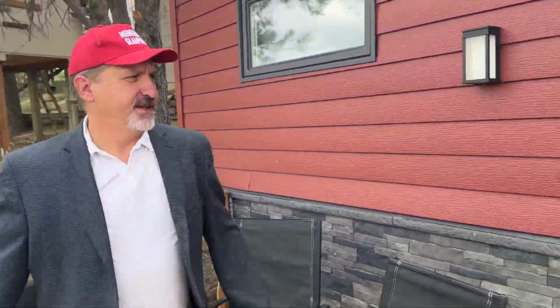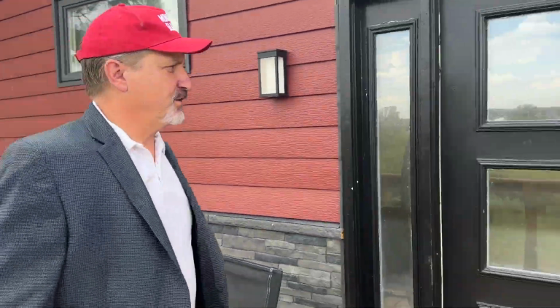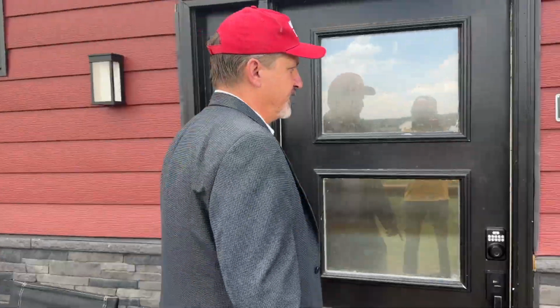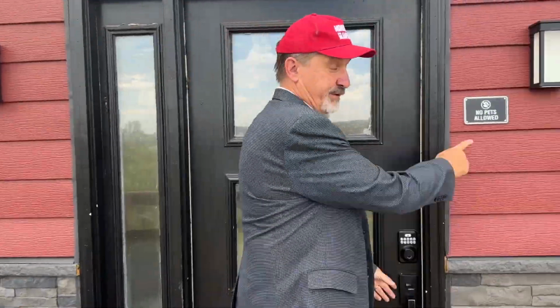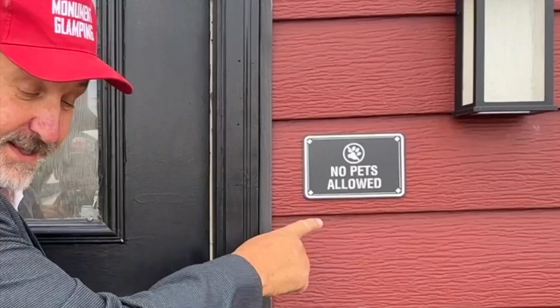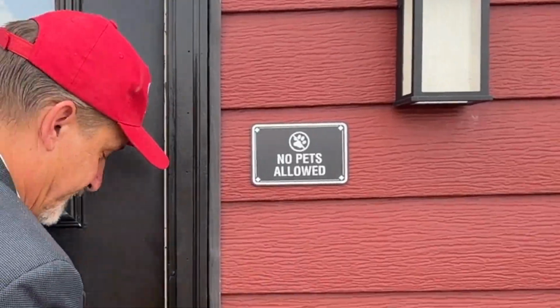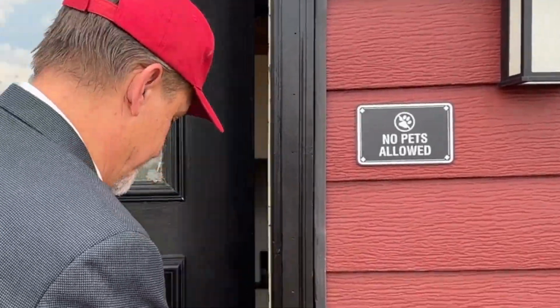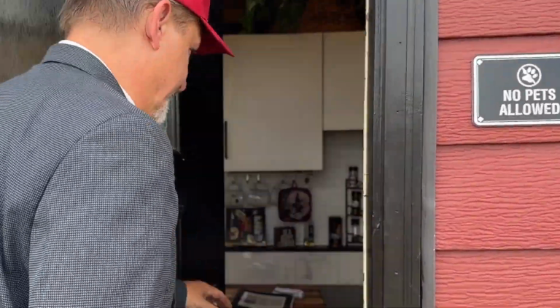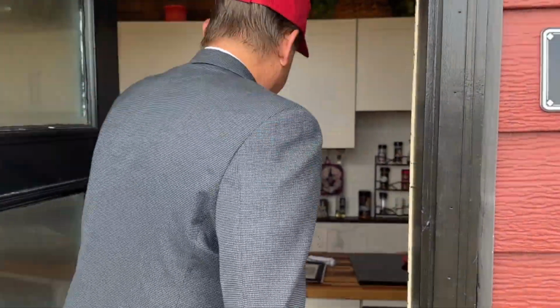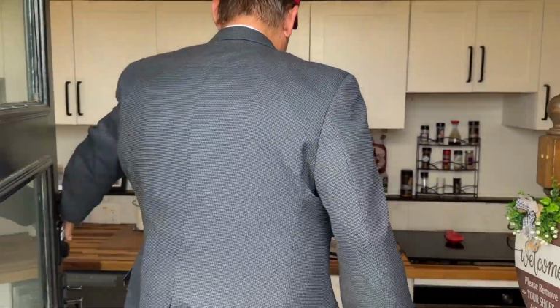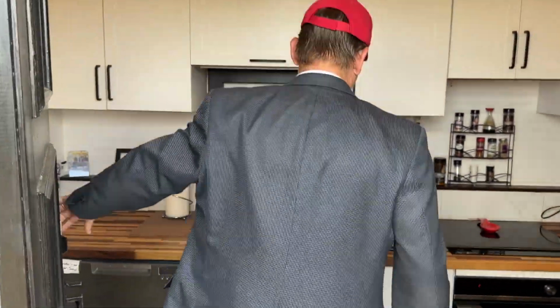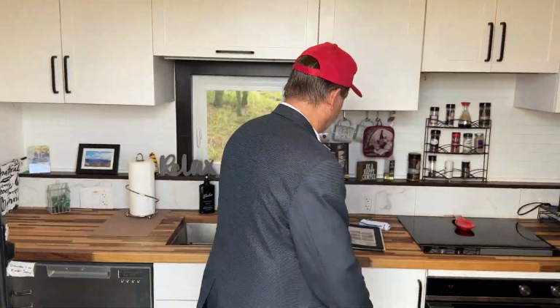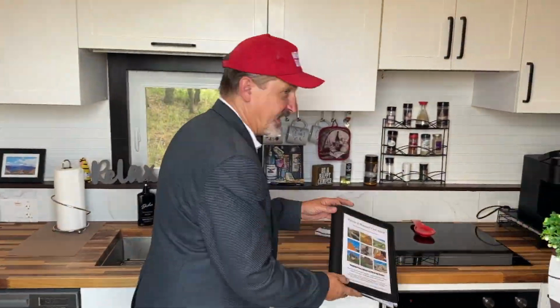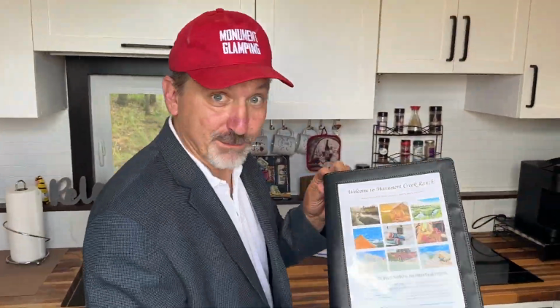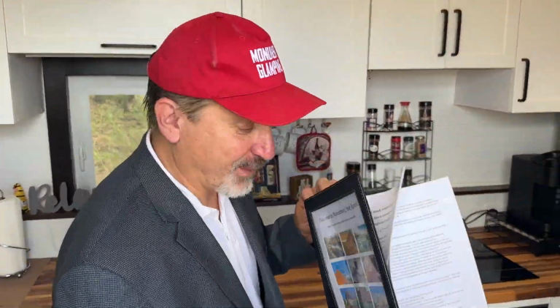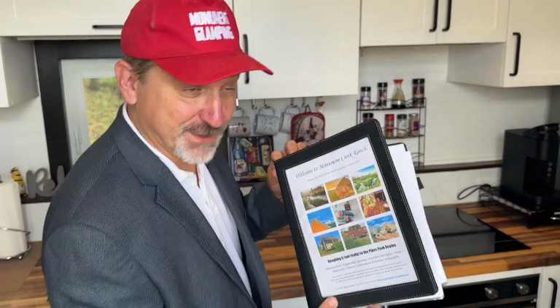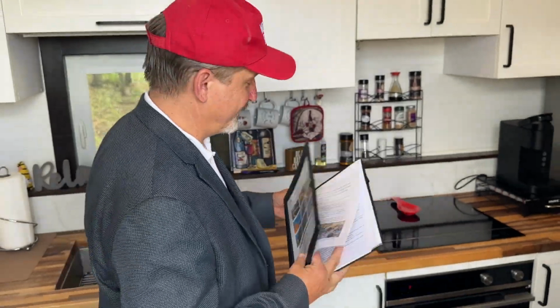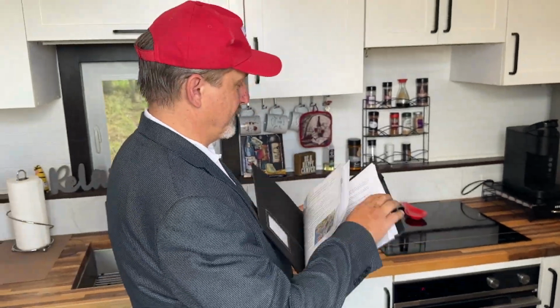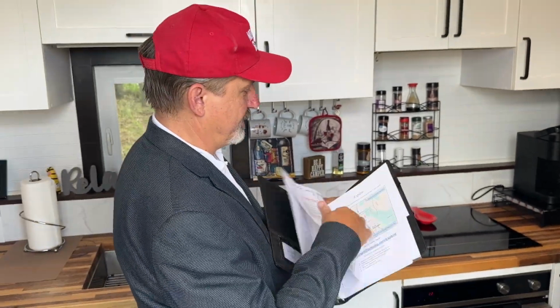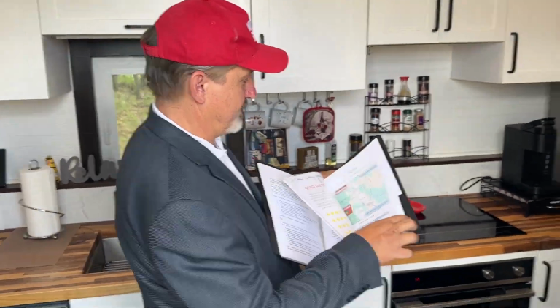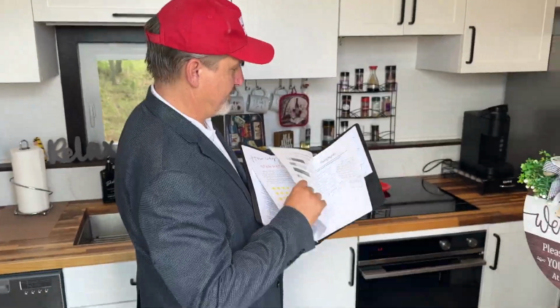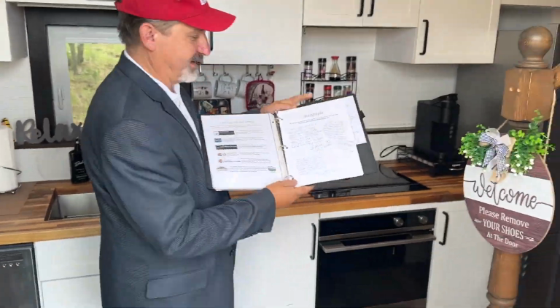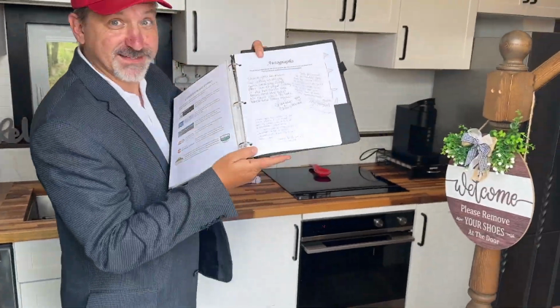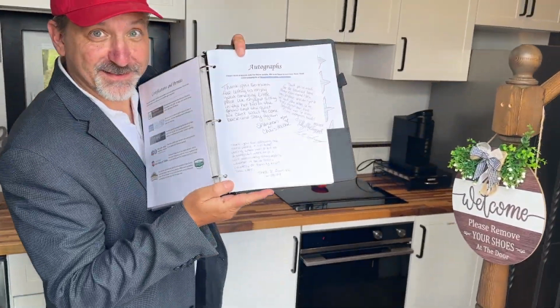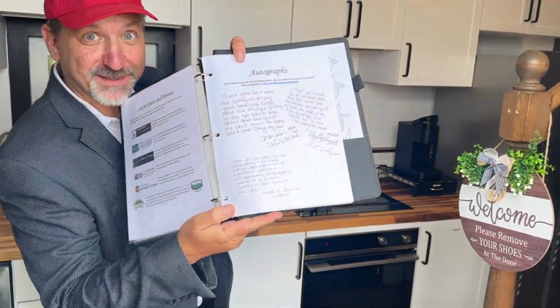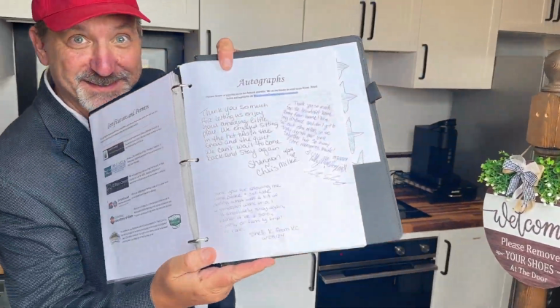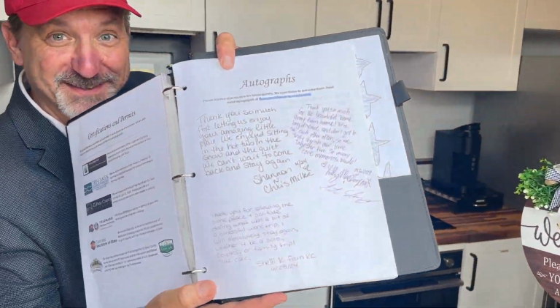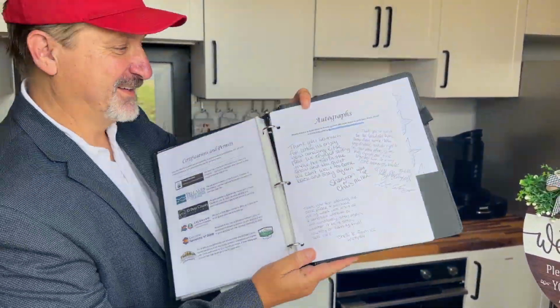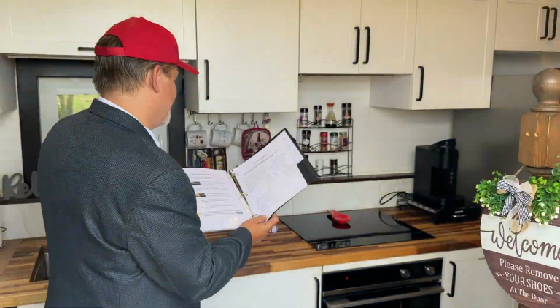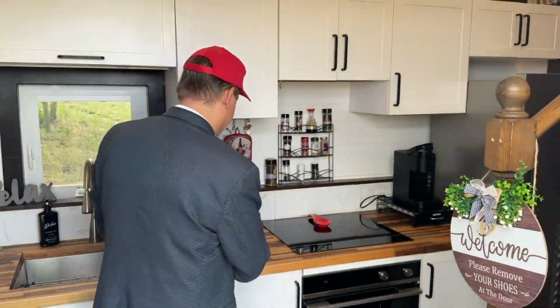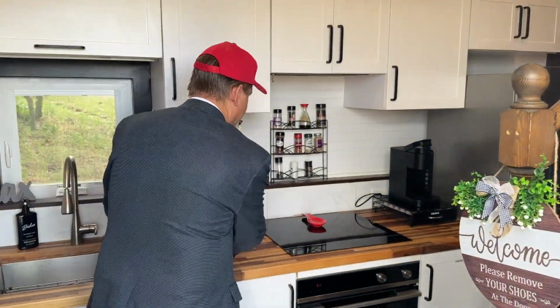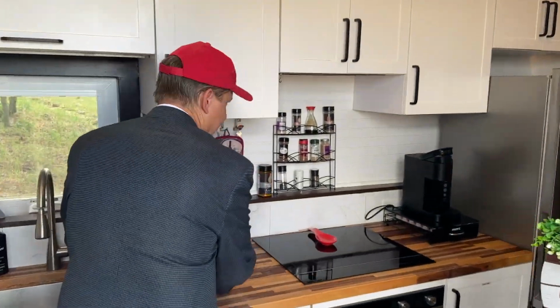Big Red is our only glamping venue that does not allow pets. Our welcome book awaits you with all sorts of instructions, and we love reading the bragging notes guests leave behind.